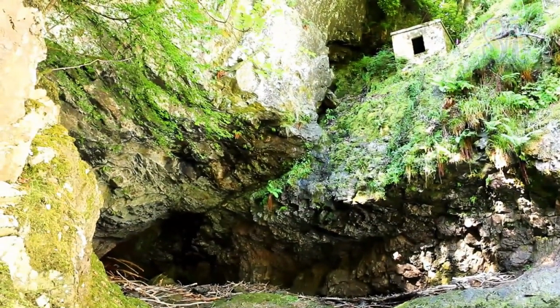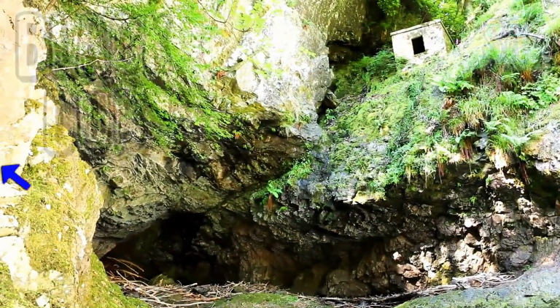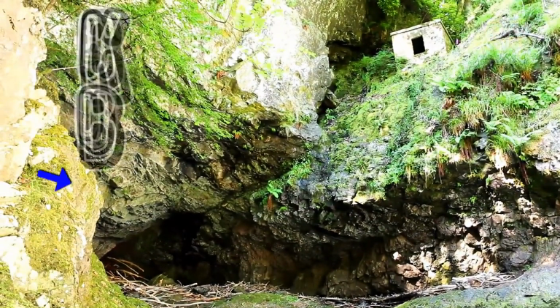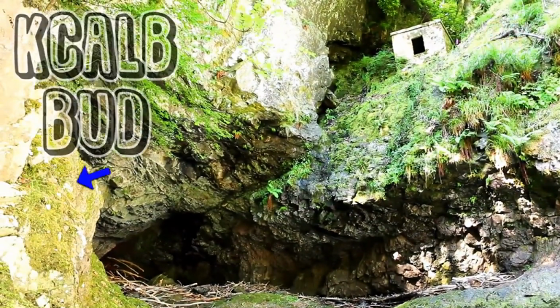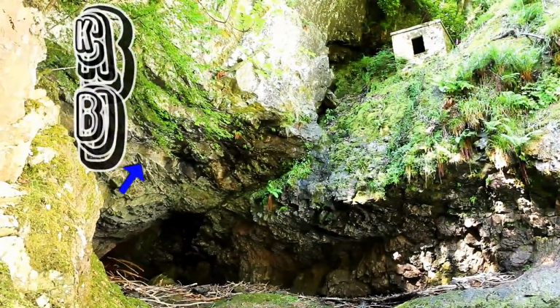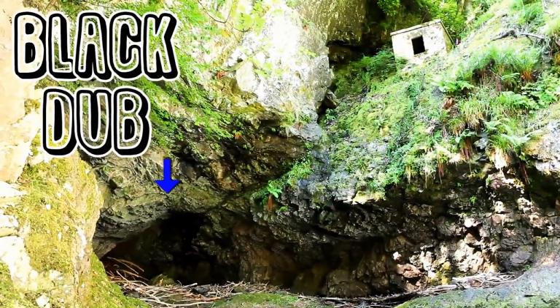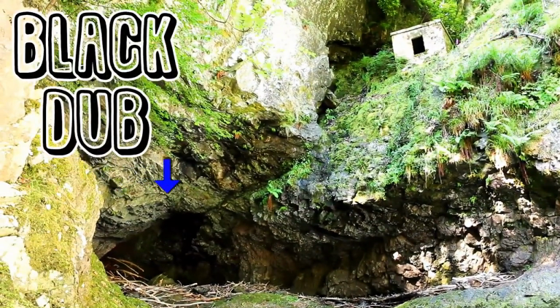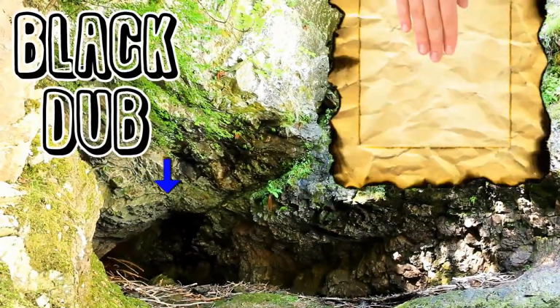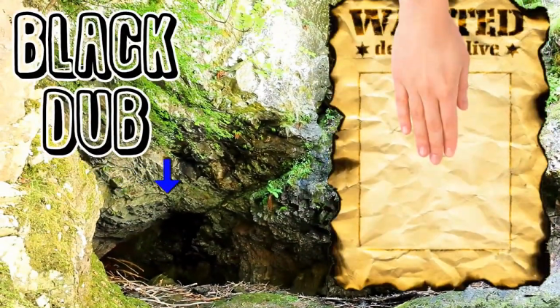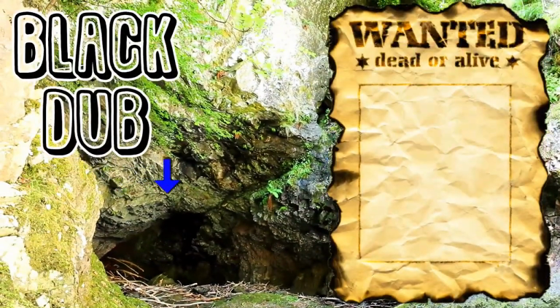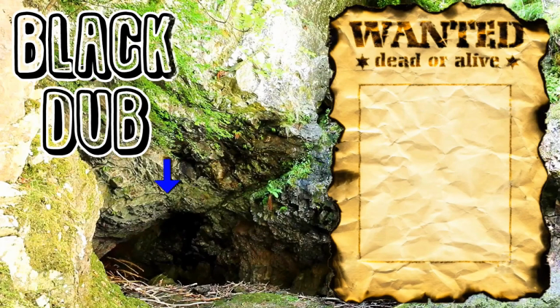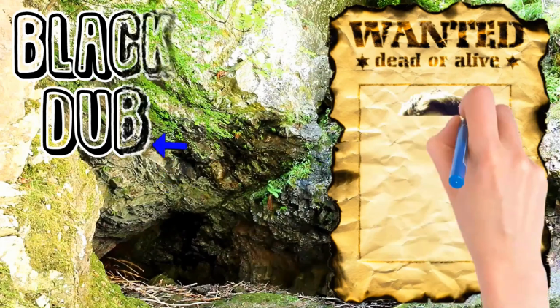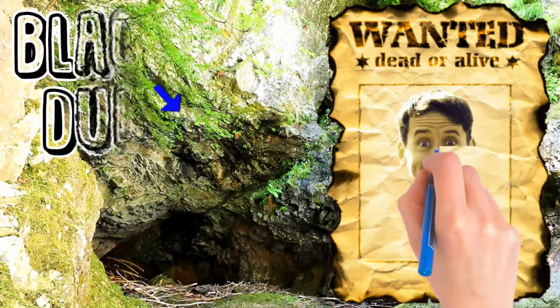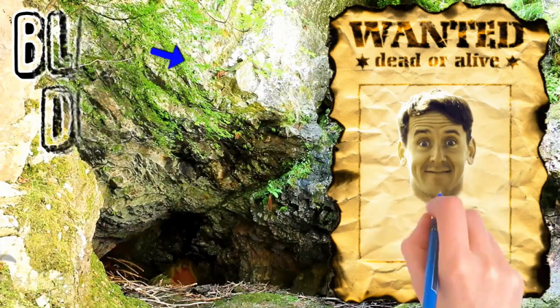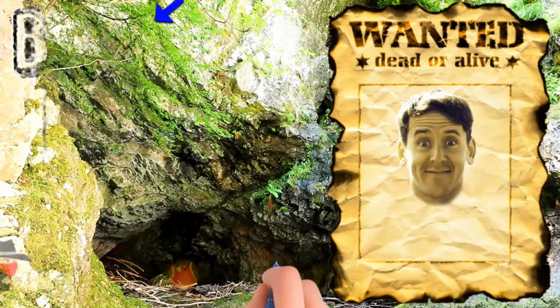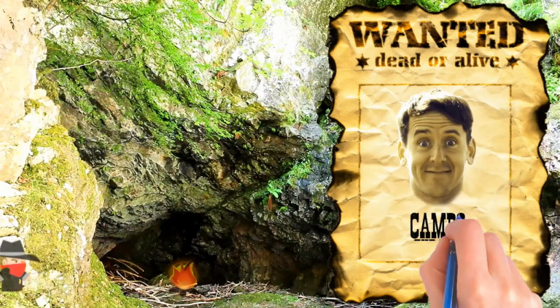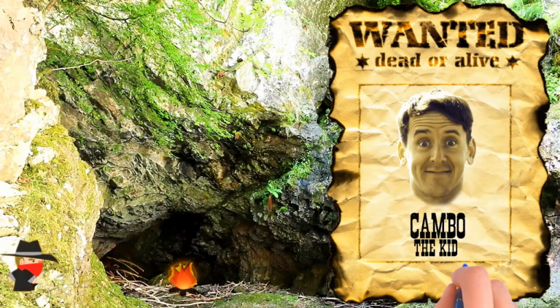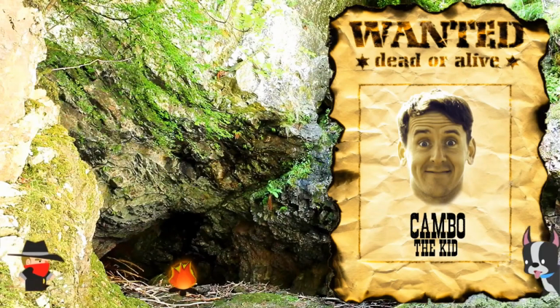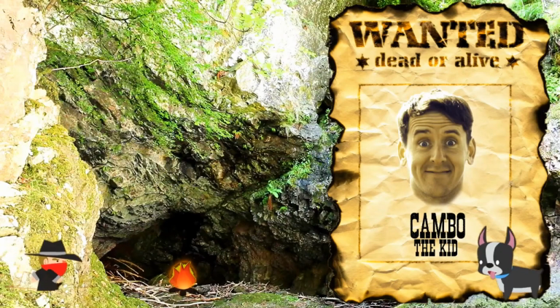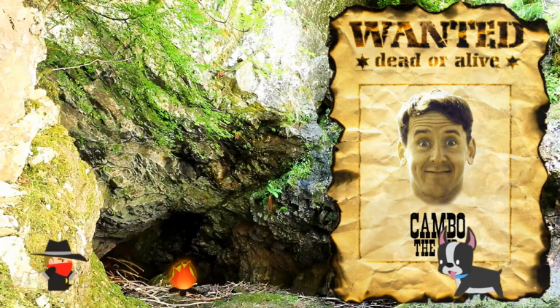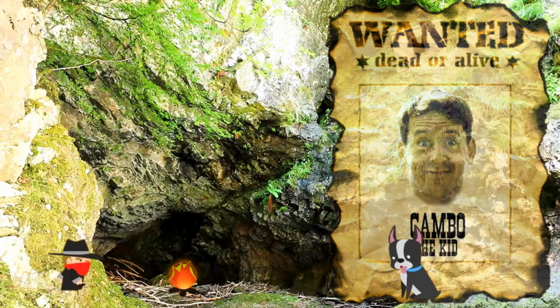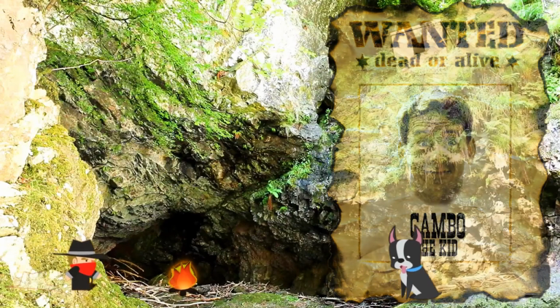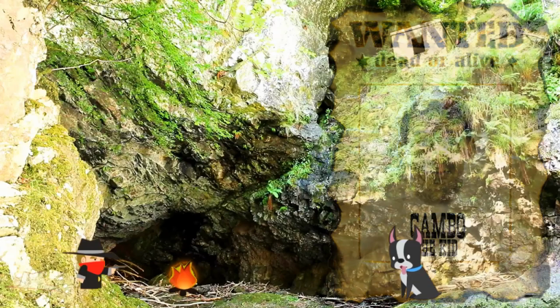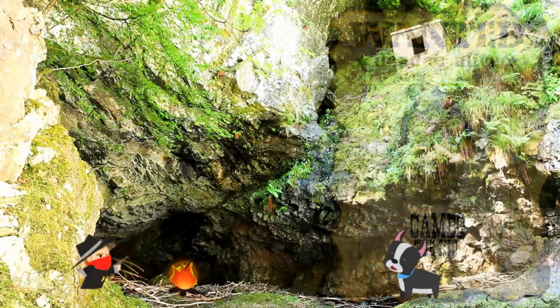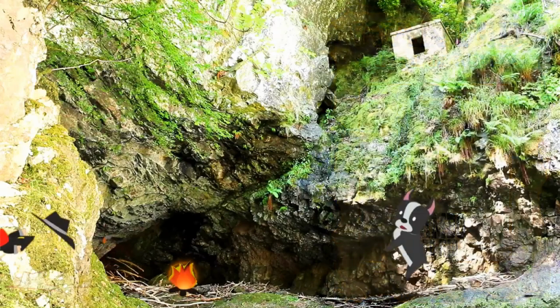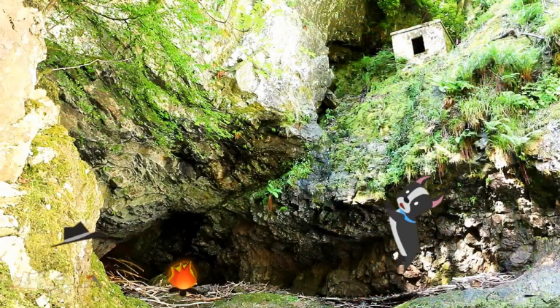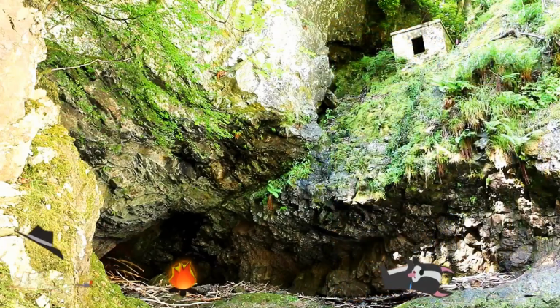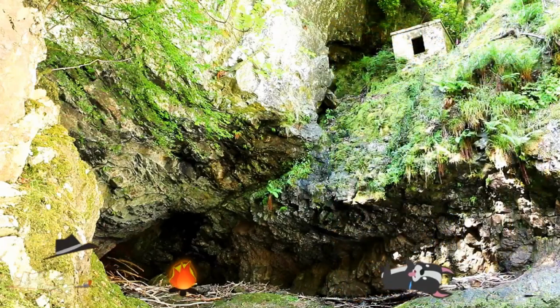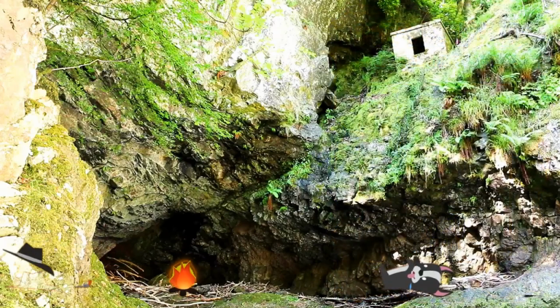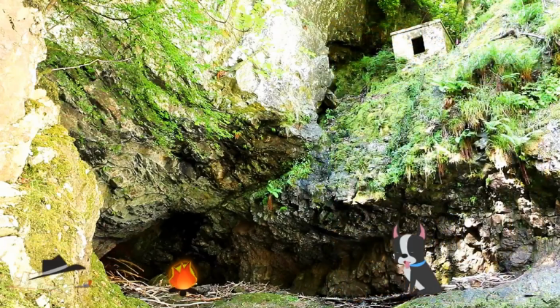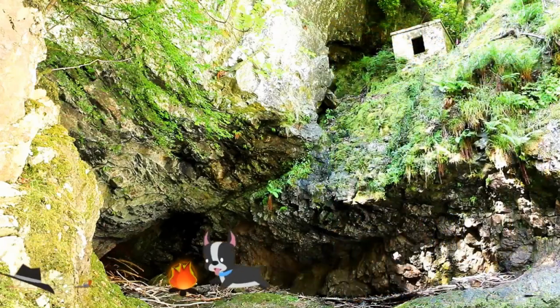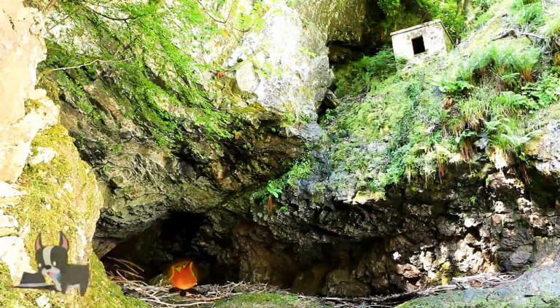There is also a cave called Black Dub. Local legend says that an outlaw once hid in this cave, but then the devil appeared in the shape of a huge black dog. The outlaw packed his shant and gave himself up.